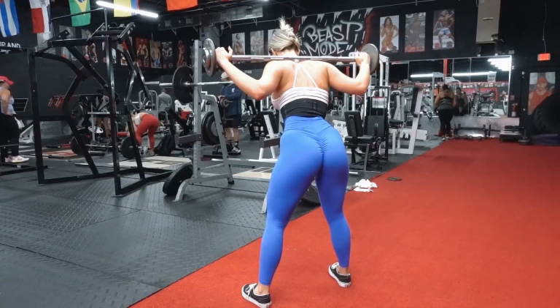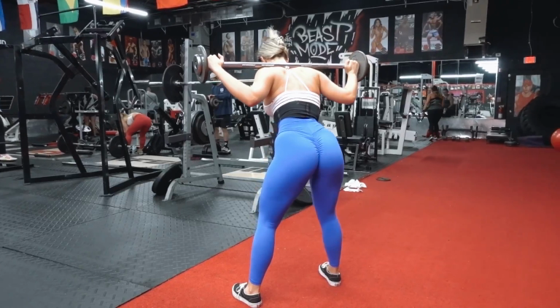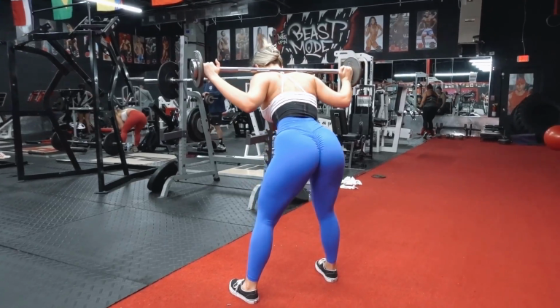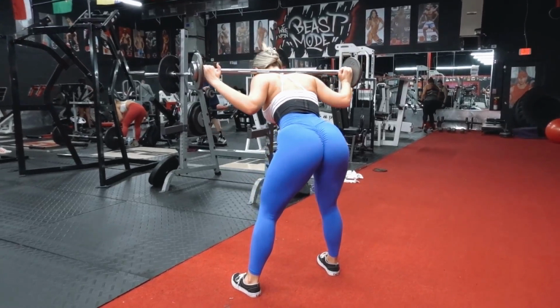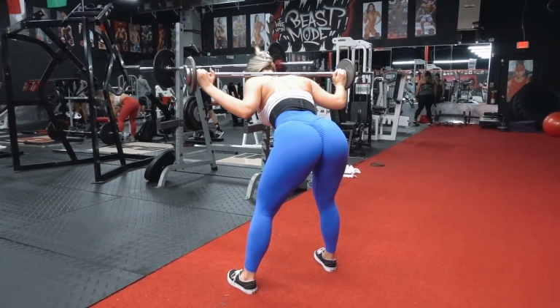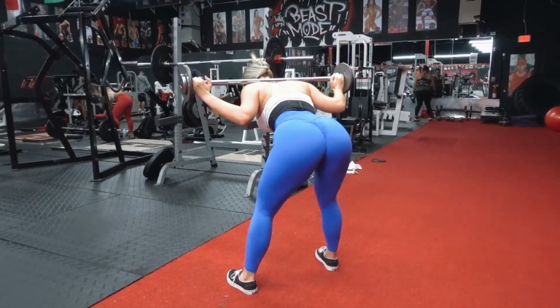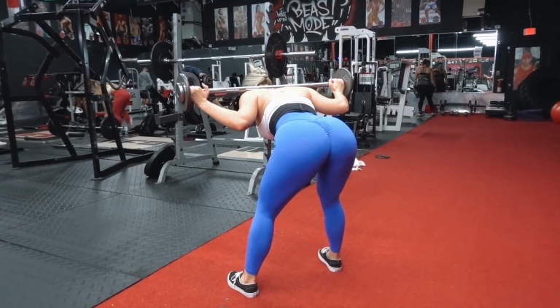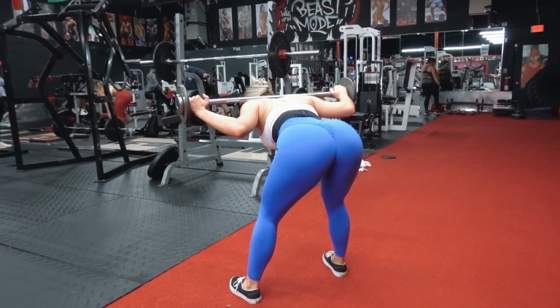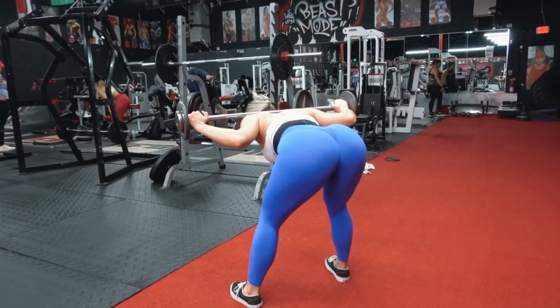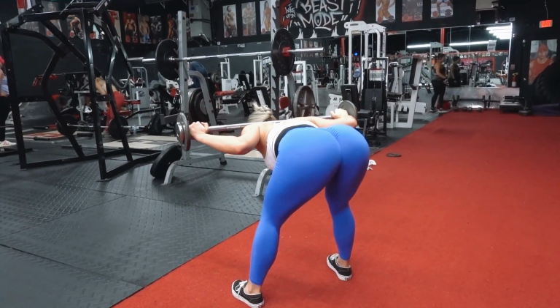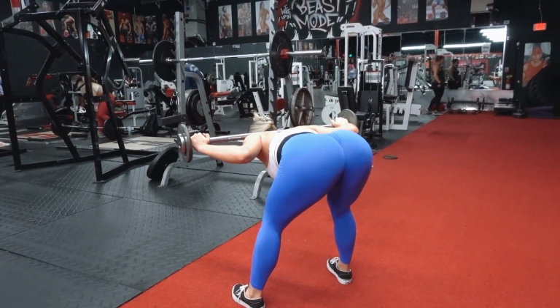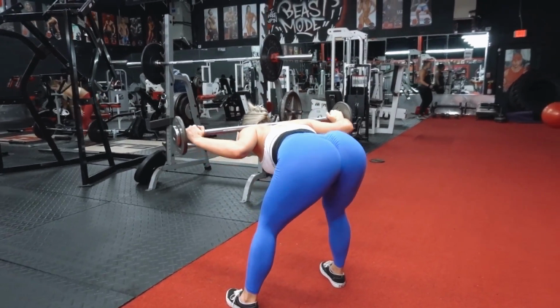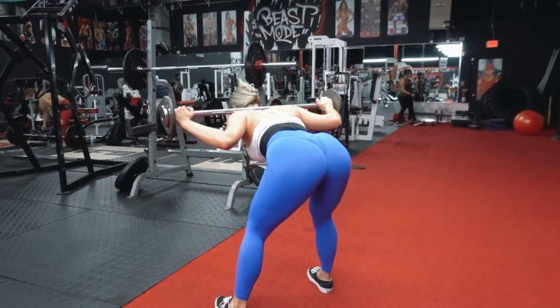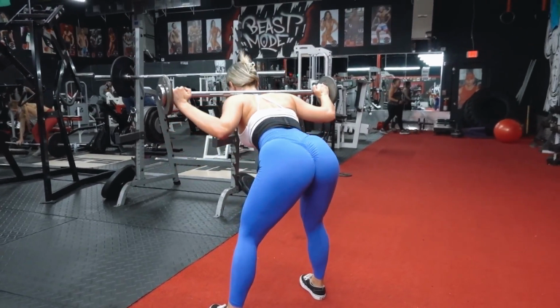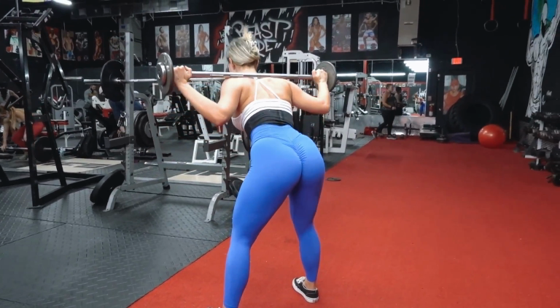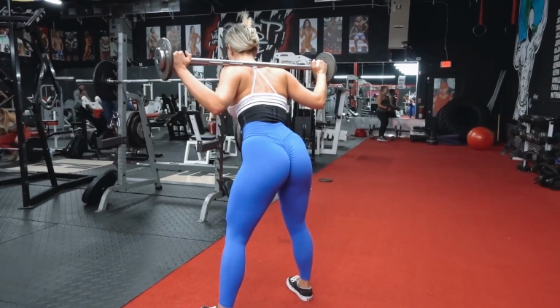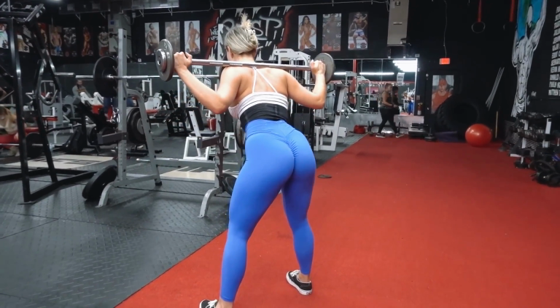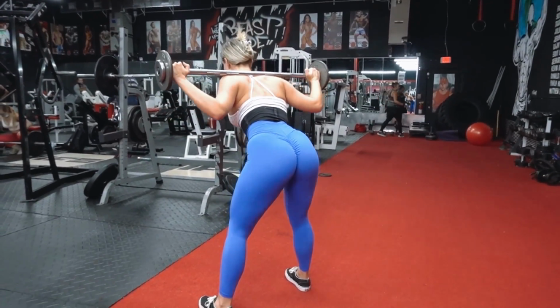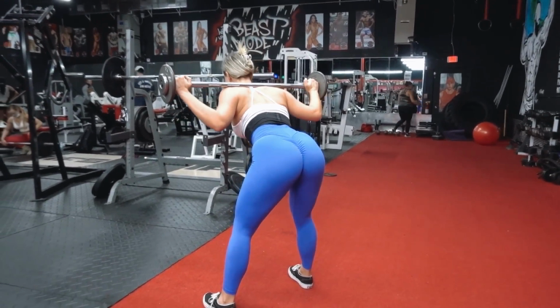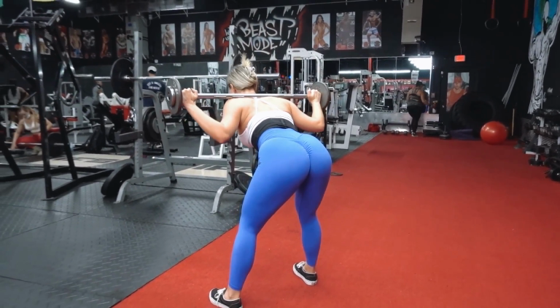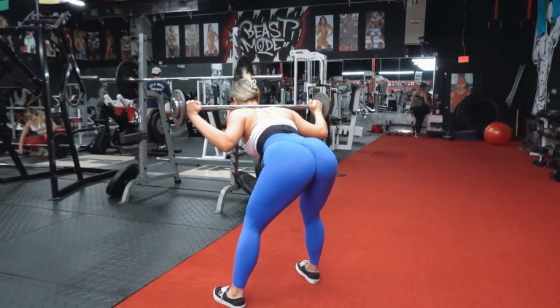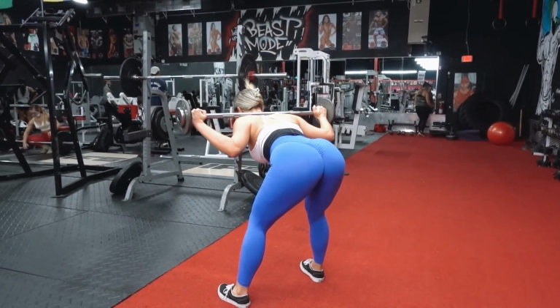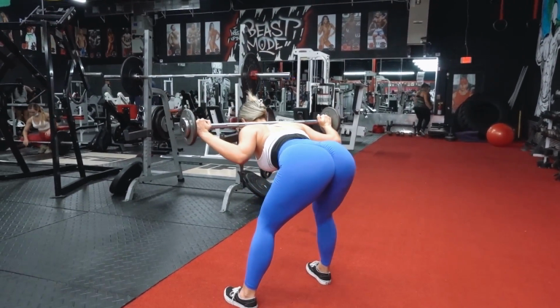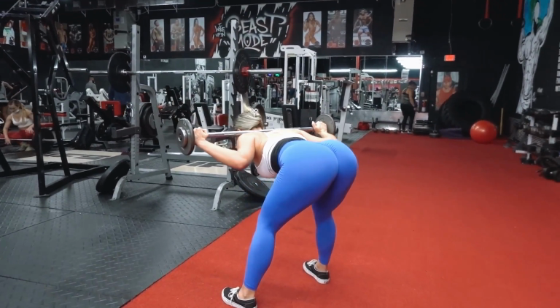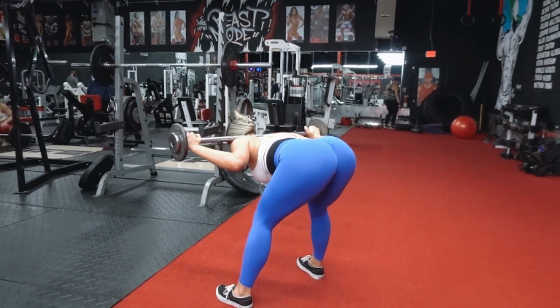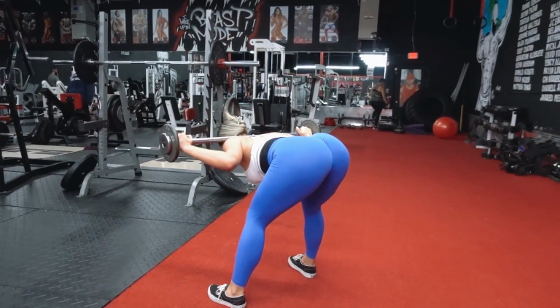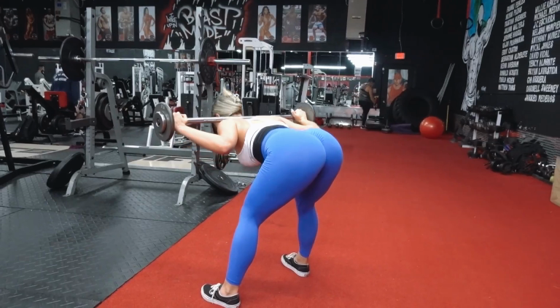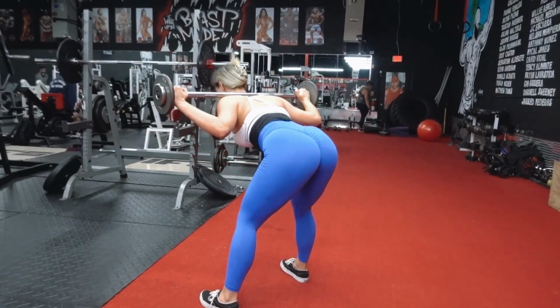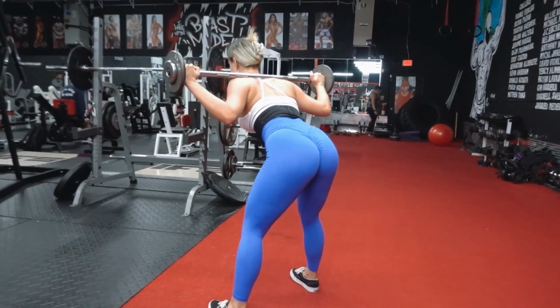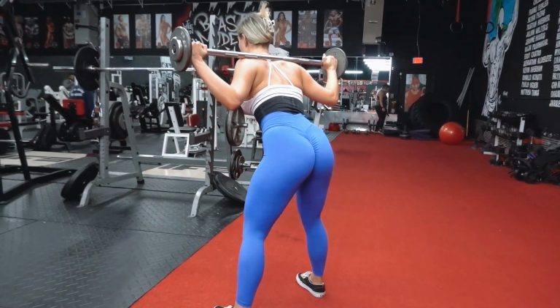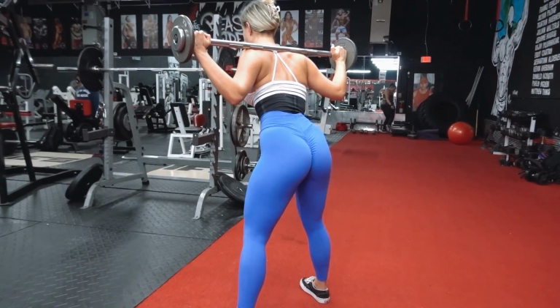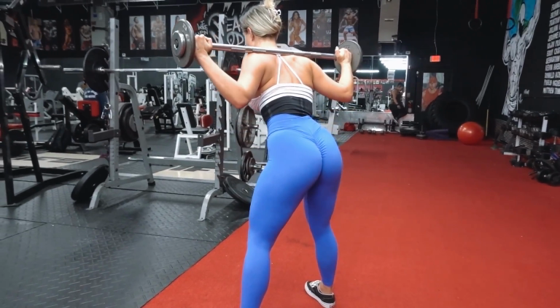Followed by barbell good mornings, which I did as a superset with machine glute kickbacks. If your gym lacks this machine, you could simply do it on the cables.